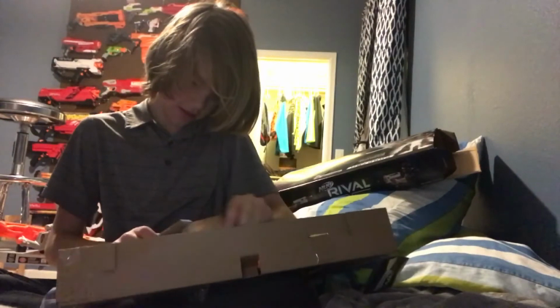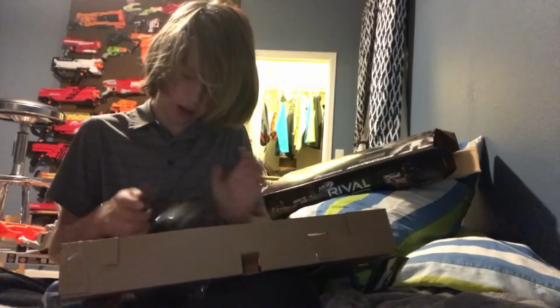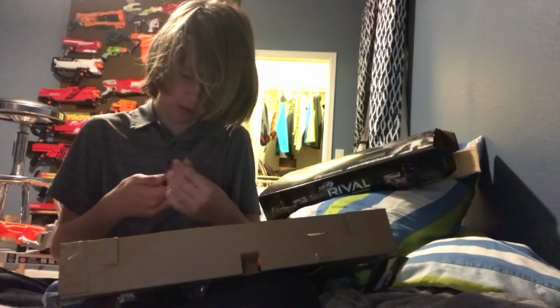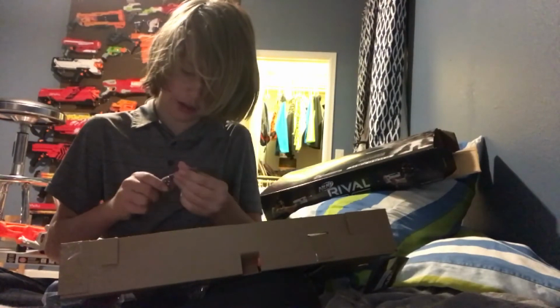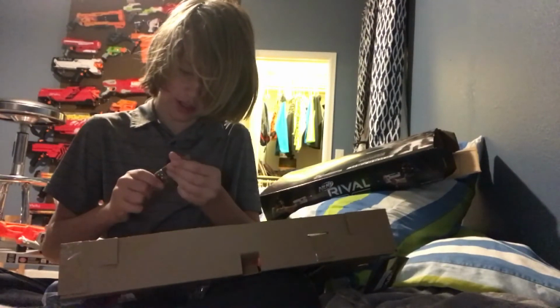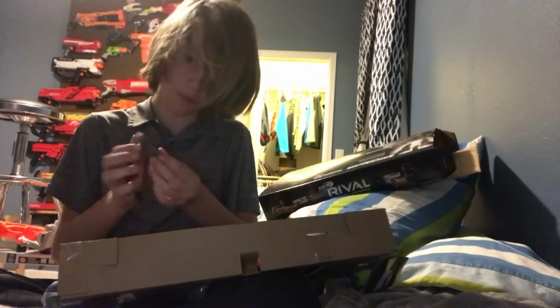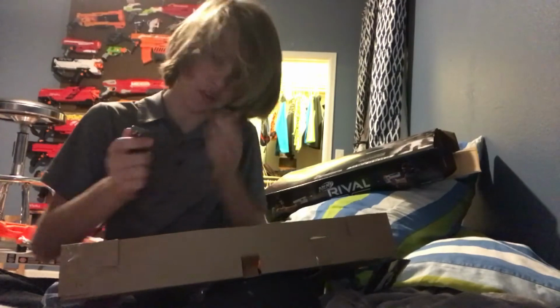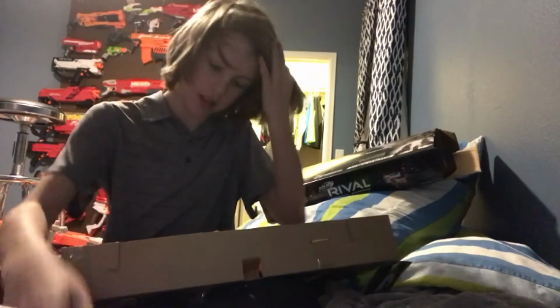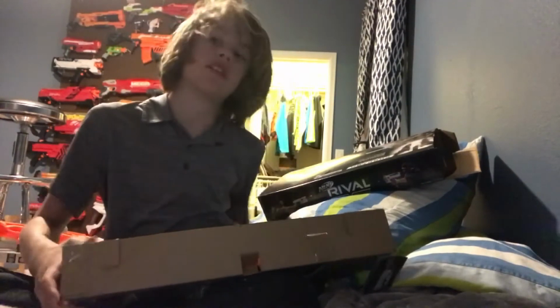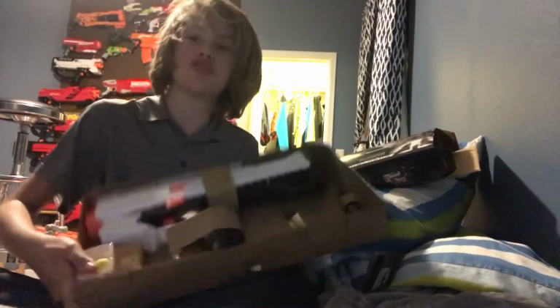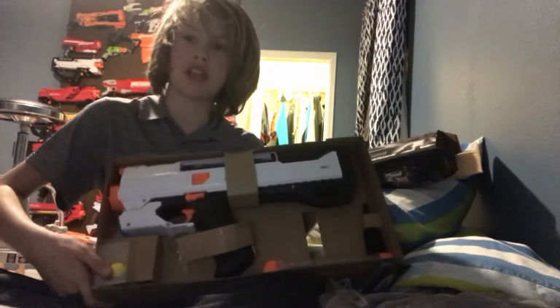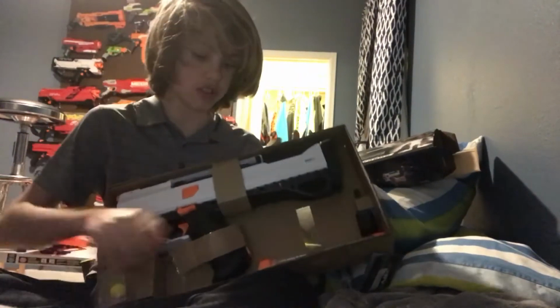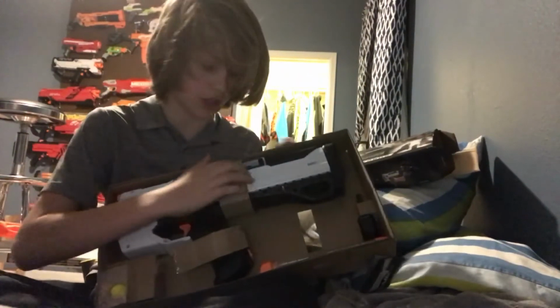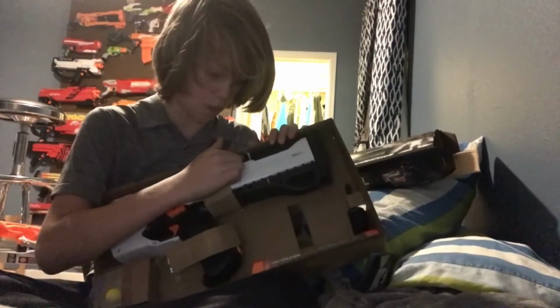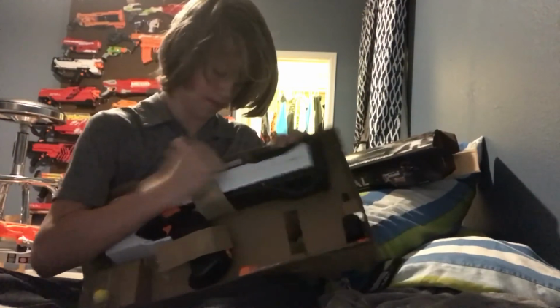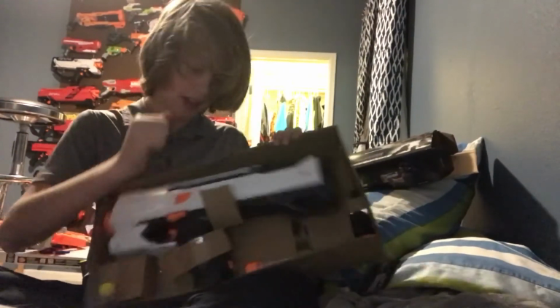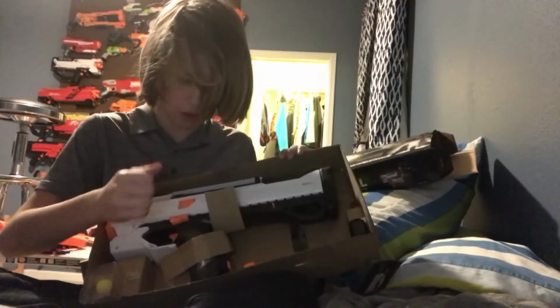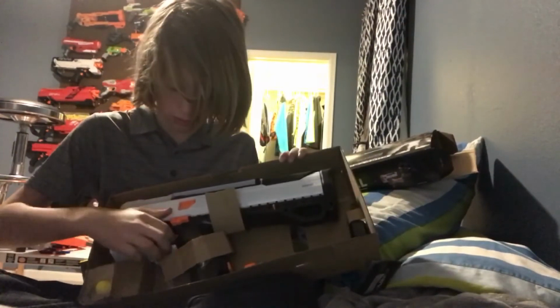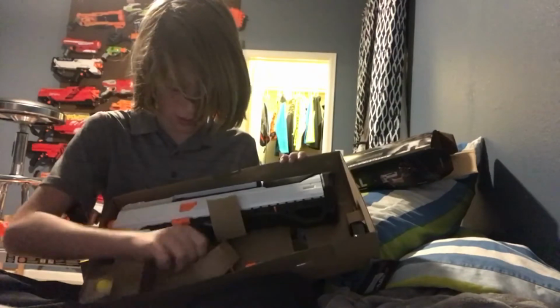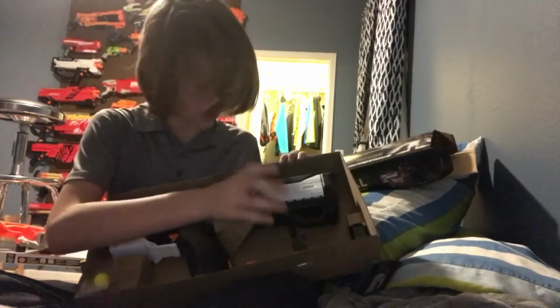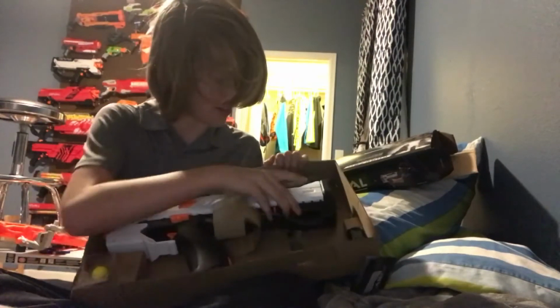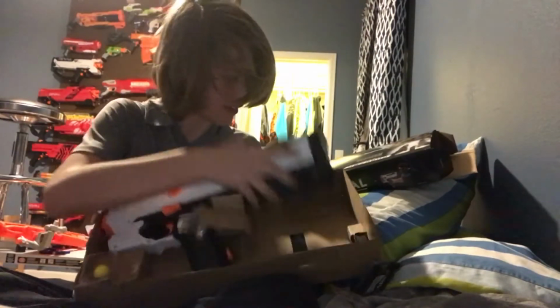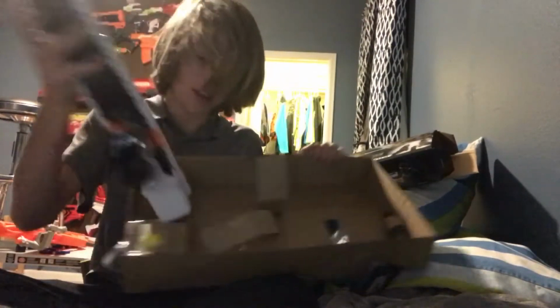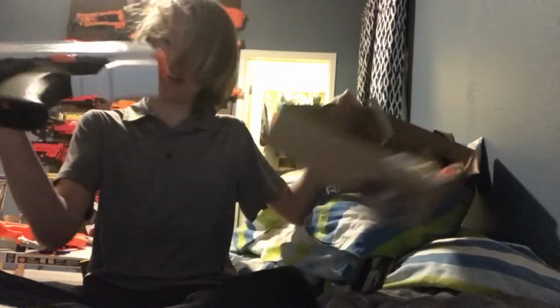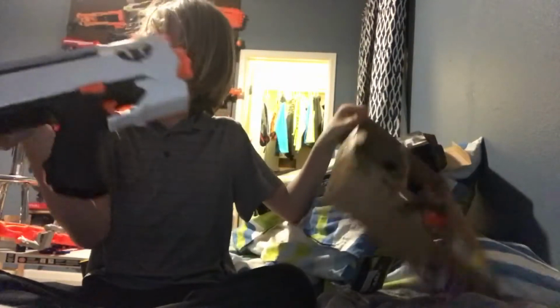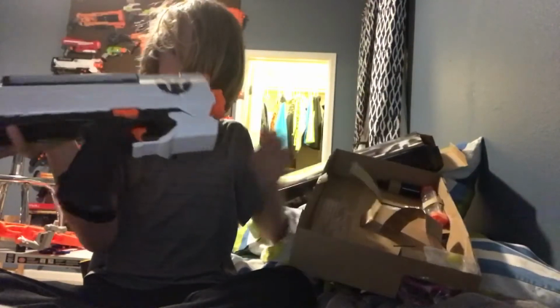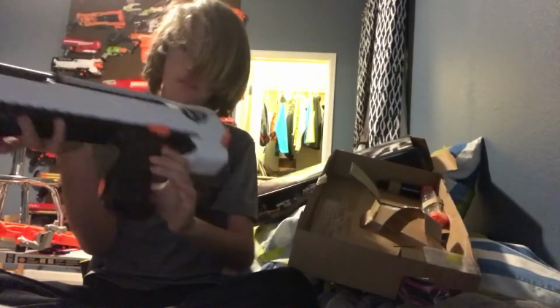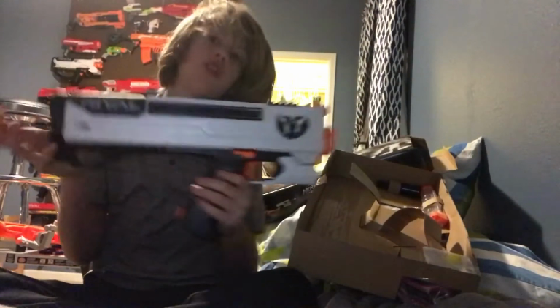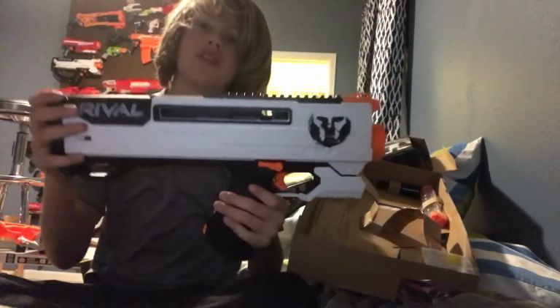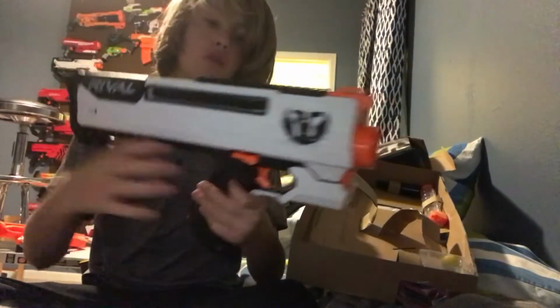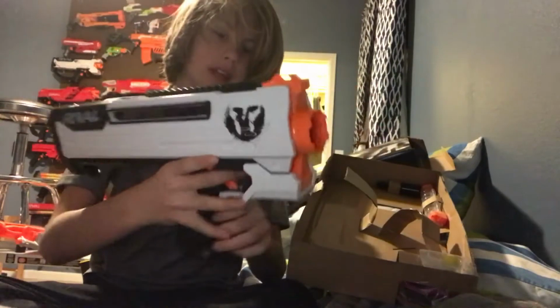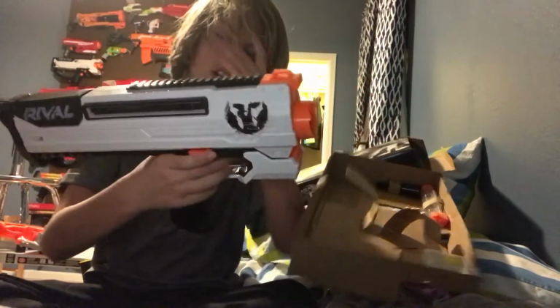There we go, I don't need this anymore. Here's the Rival Helios — it looks pretty dope. Look at this bad boy, it looks pretty cool.